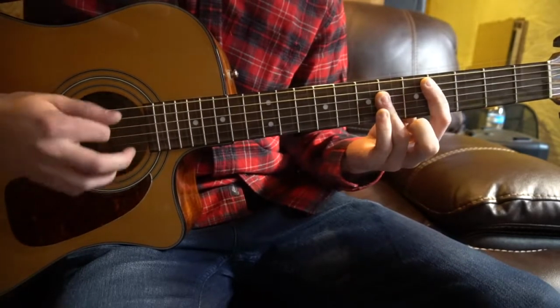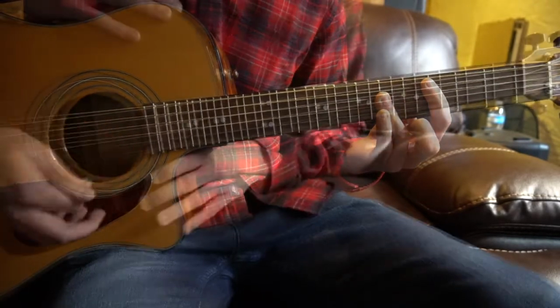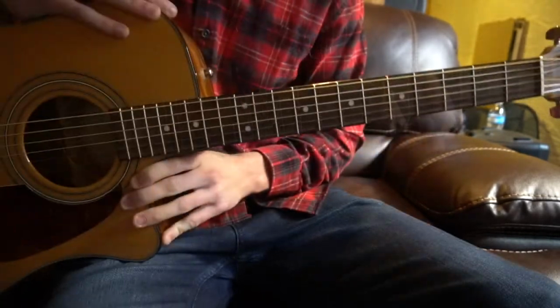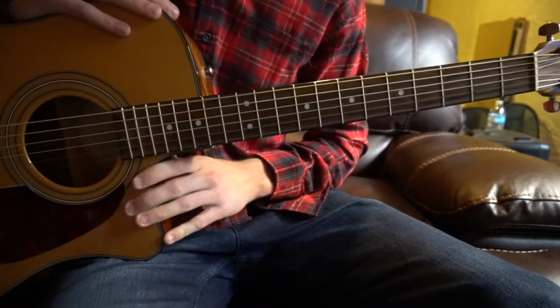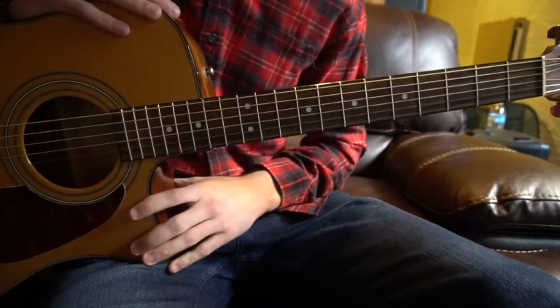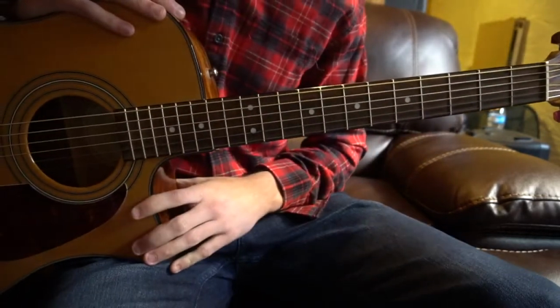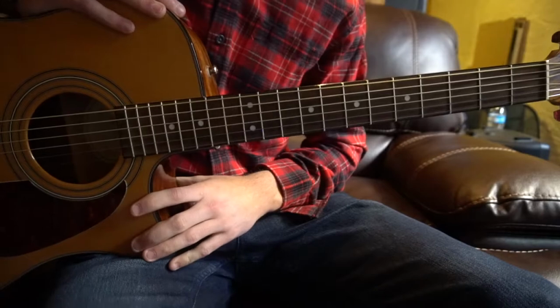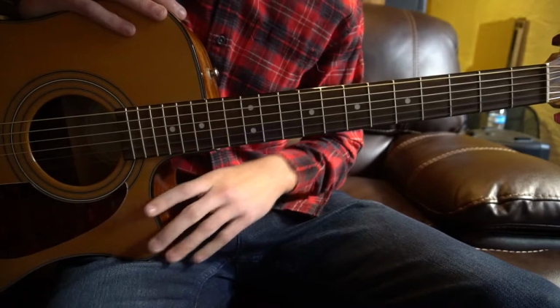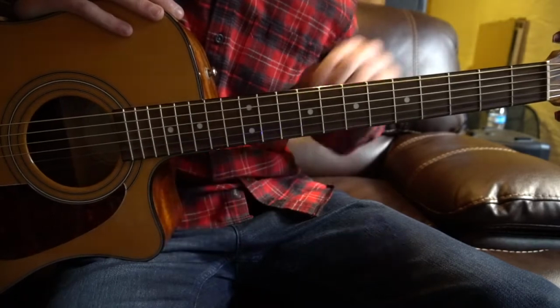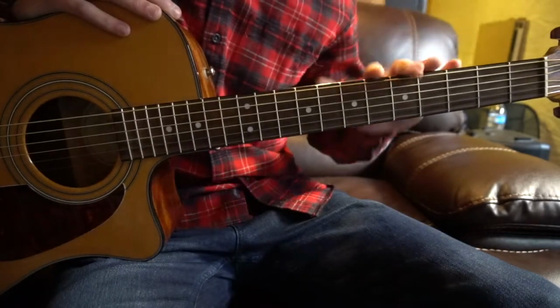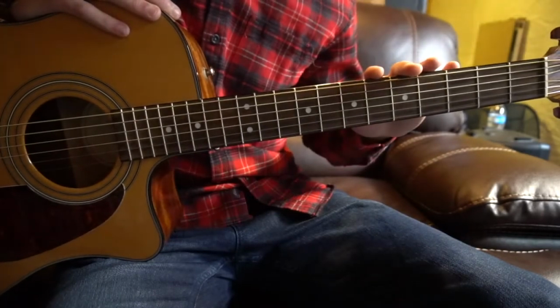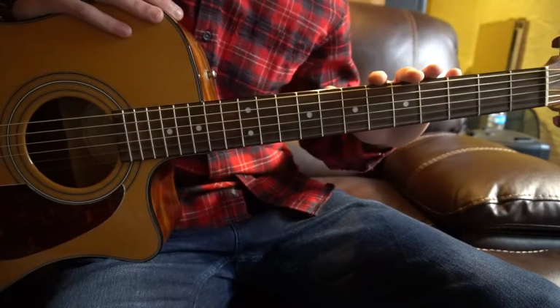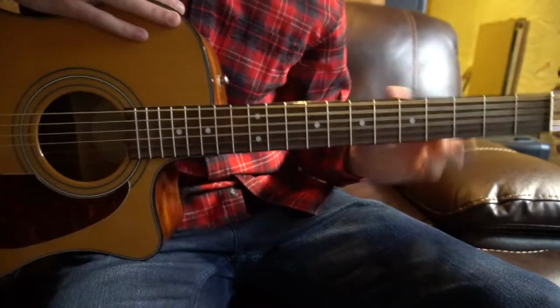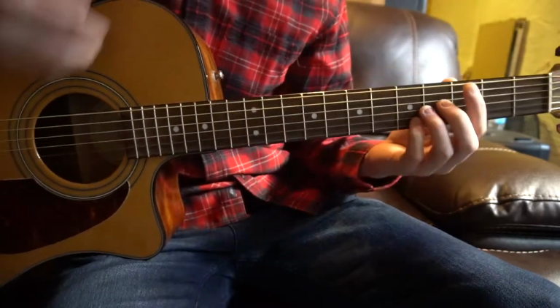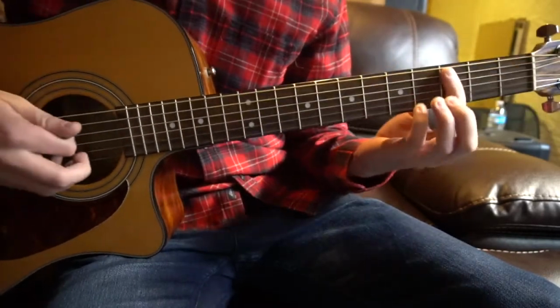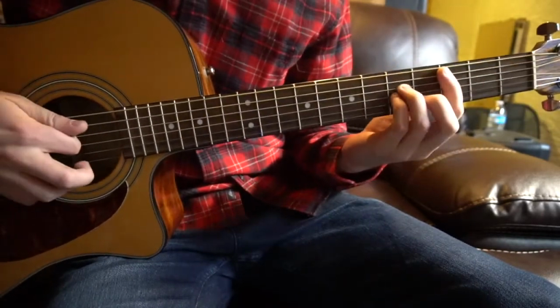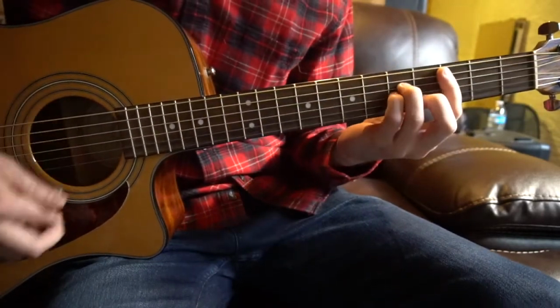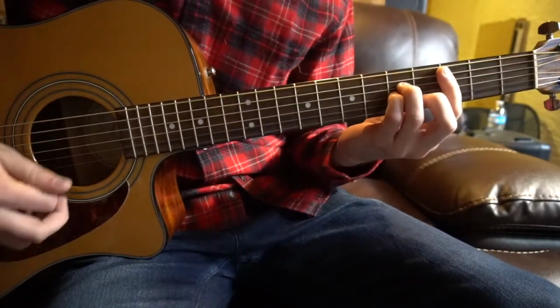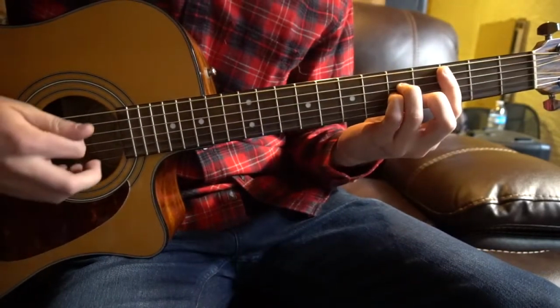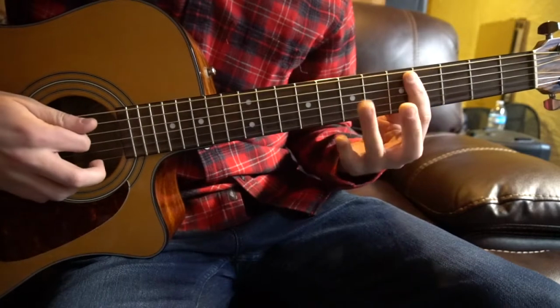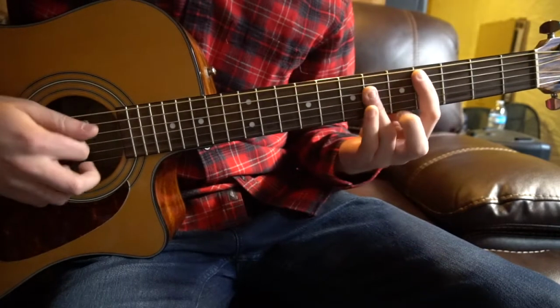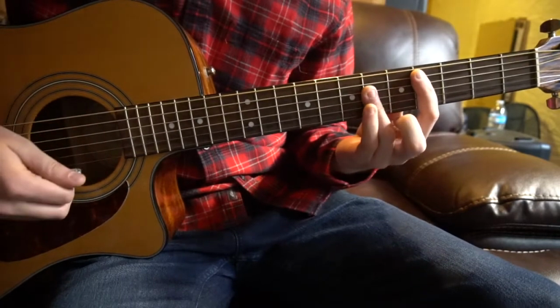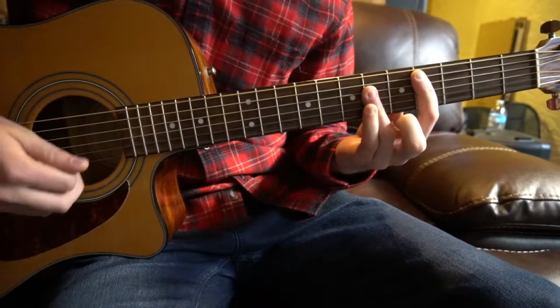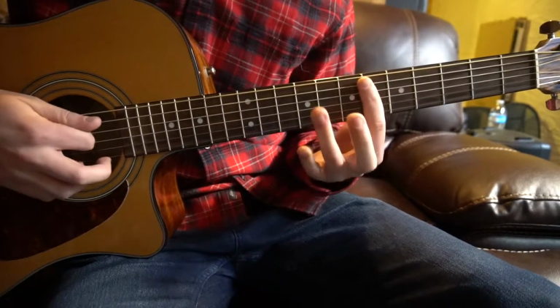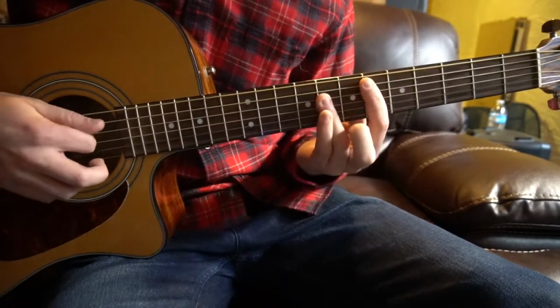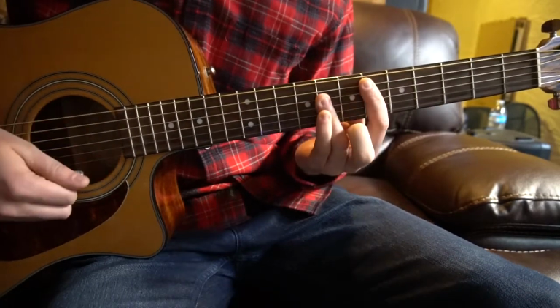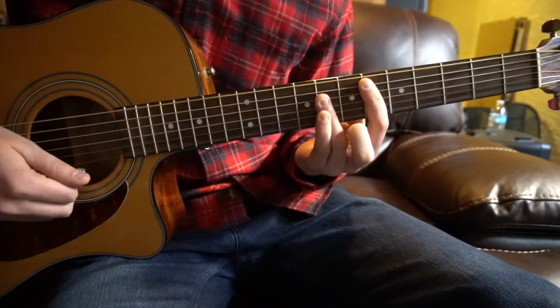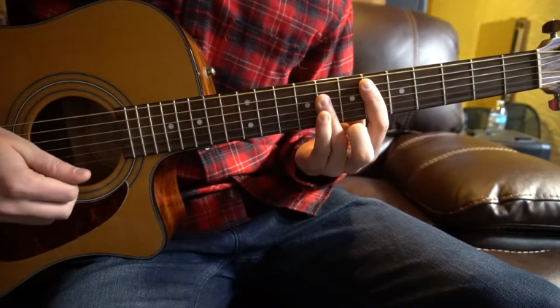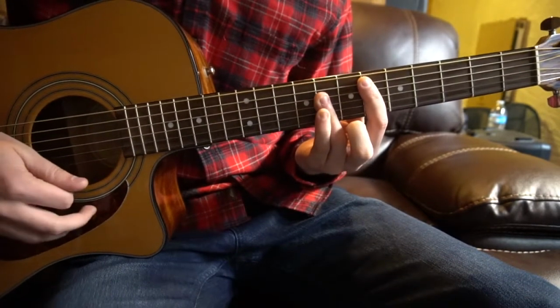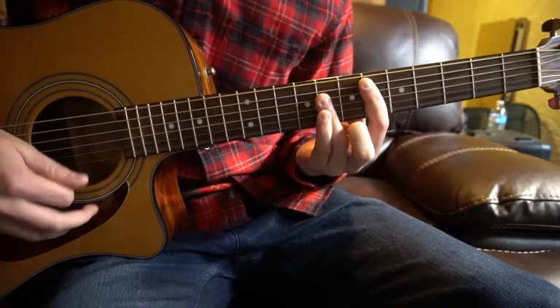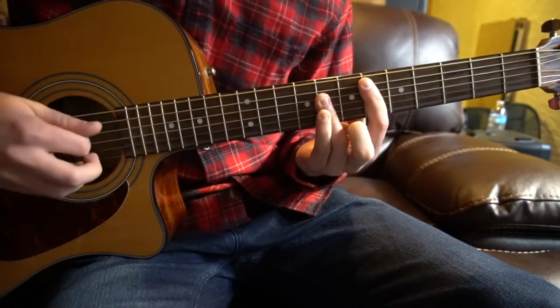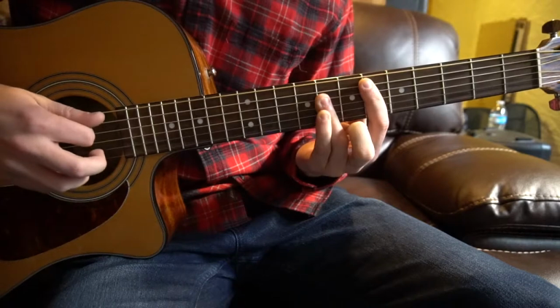This is a tutorial on how to play 'Living Off the Land' by Justin Timberlake. We're in standard tuning, there's no capo. The chords we need to know are a C minor, a C sharp major, and an Eb major. If you know how to play those chords, go ahead and skip ahead.